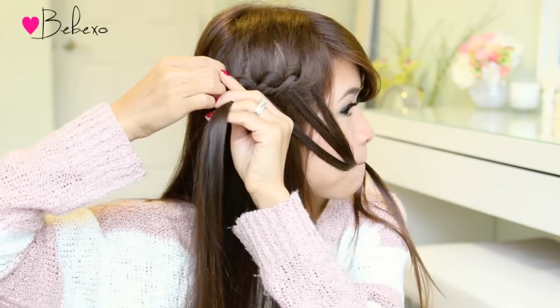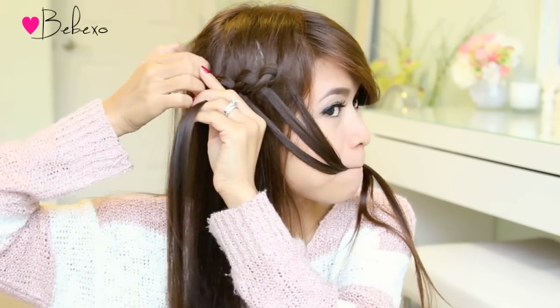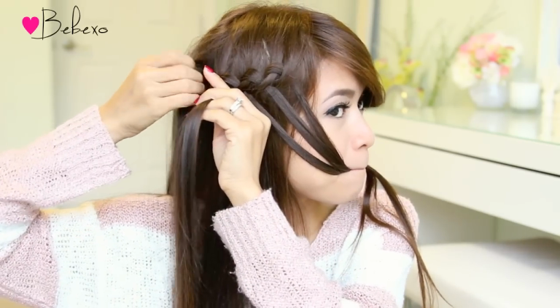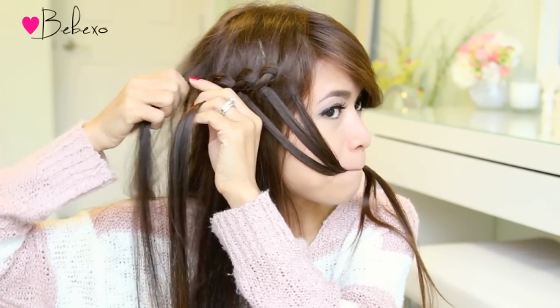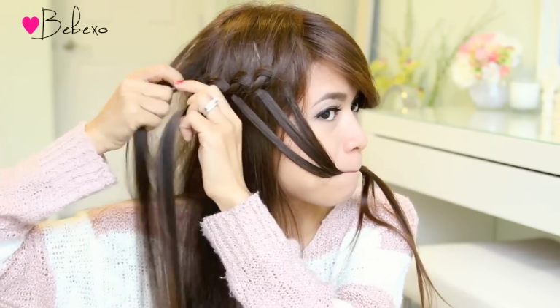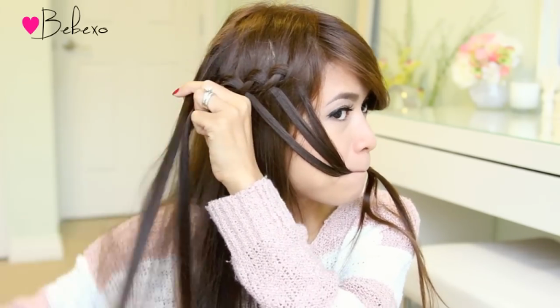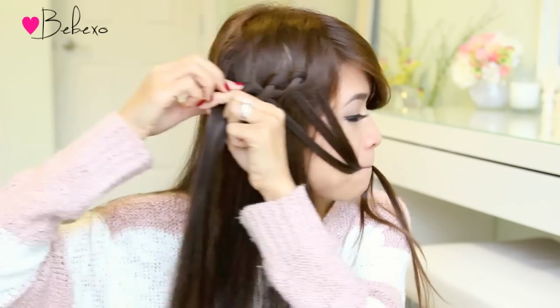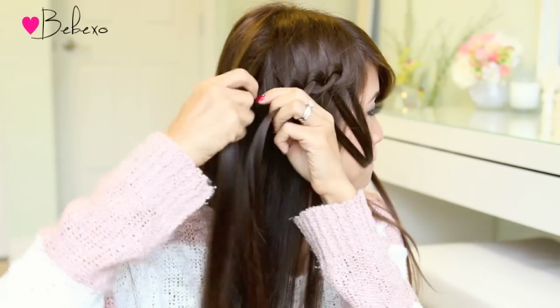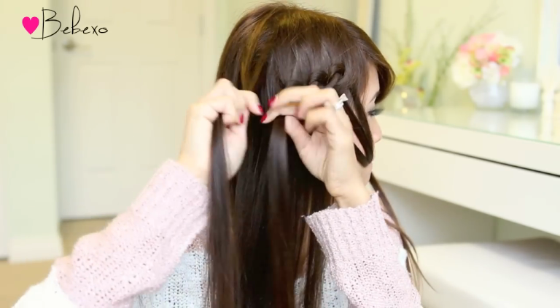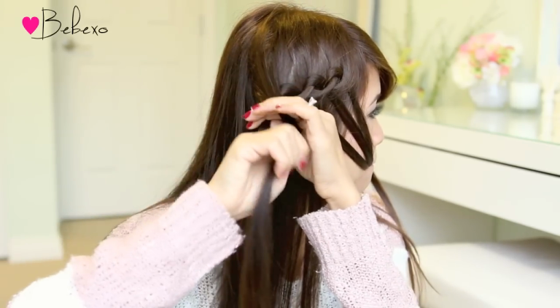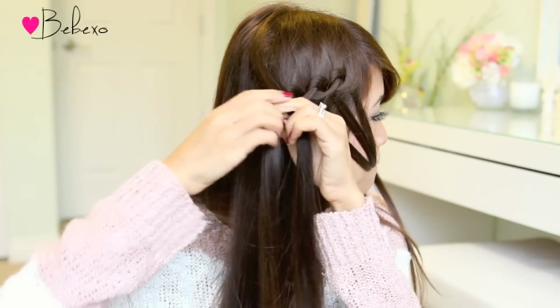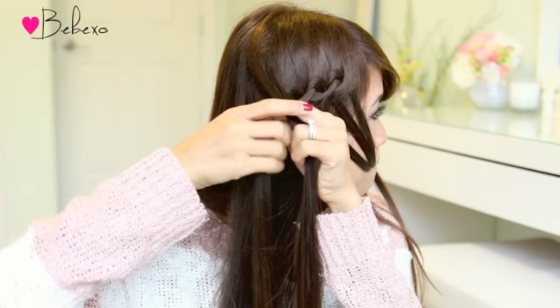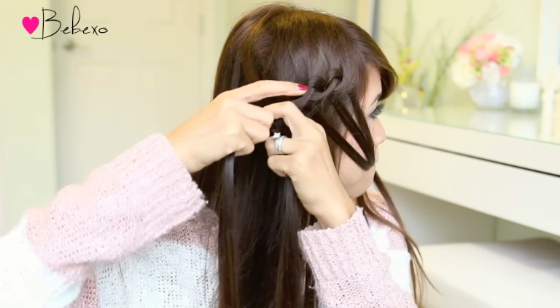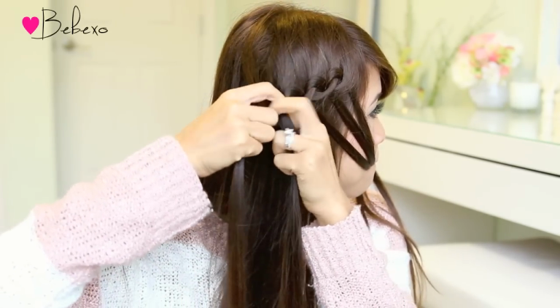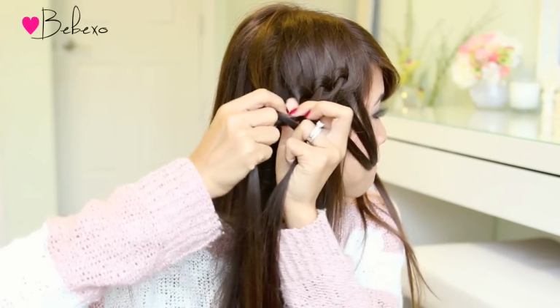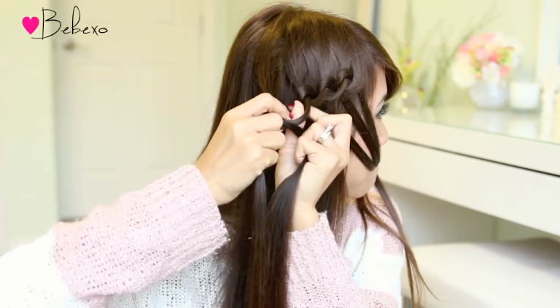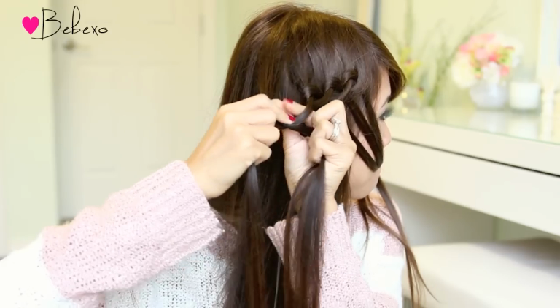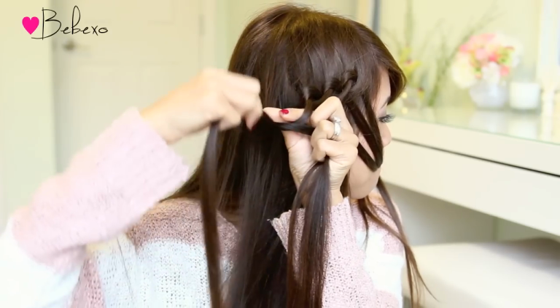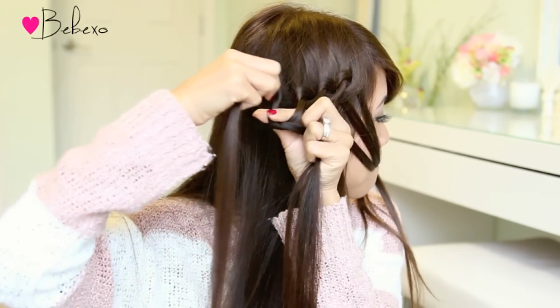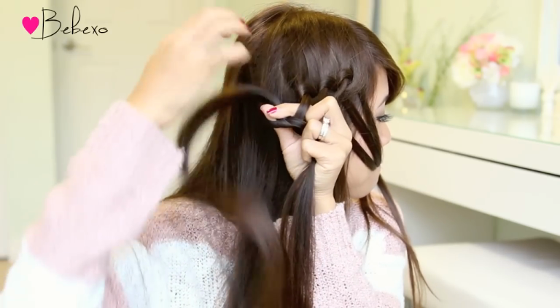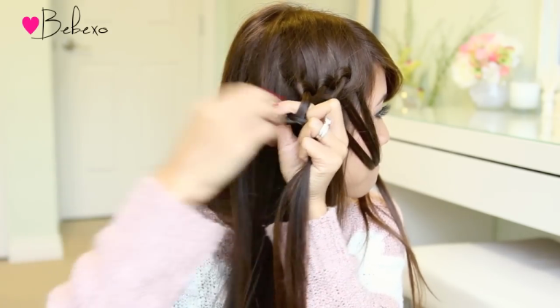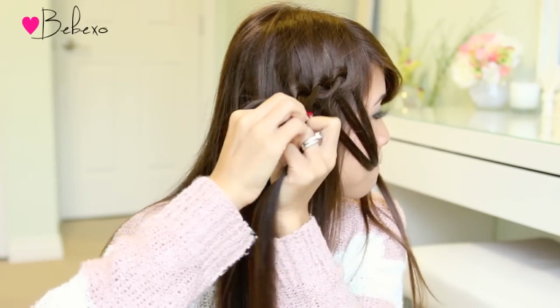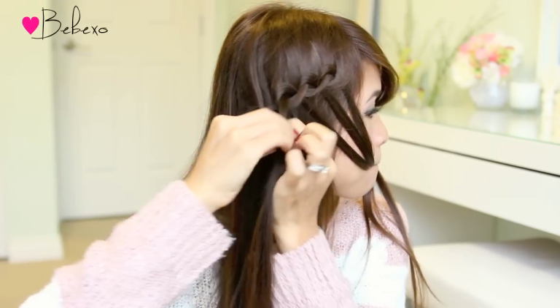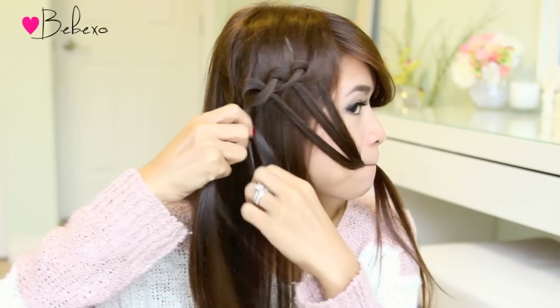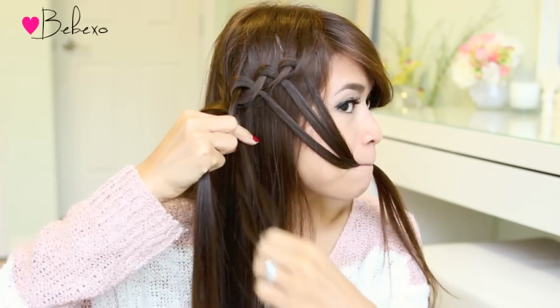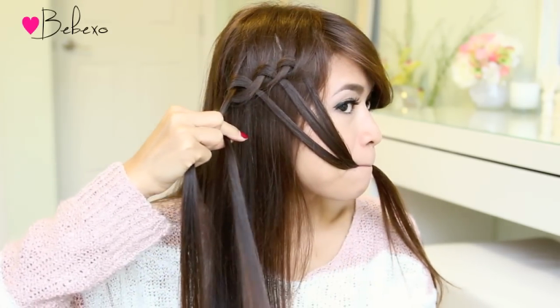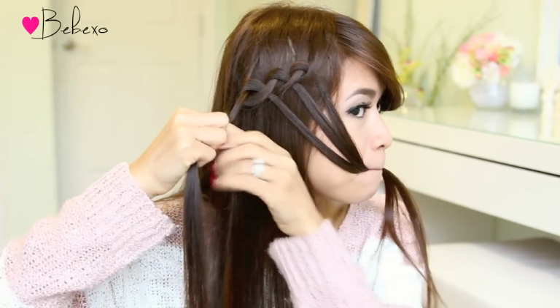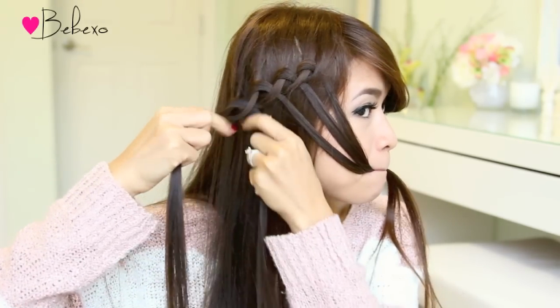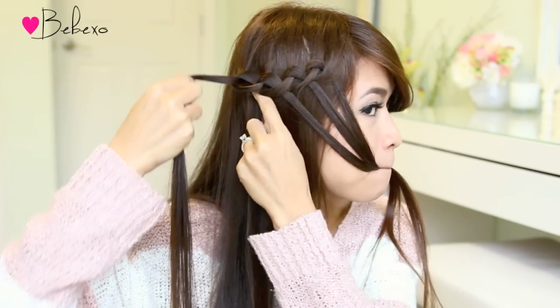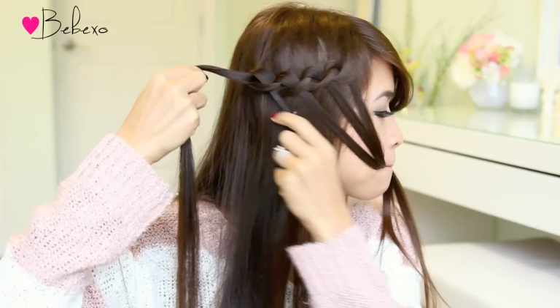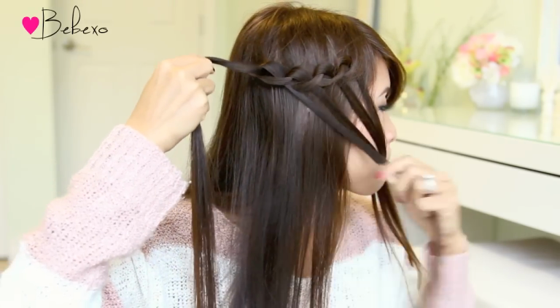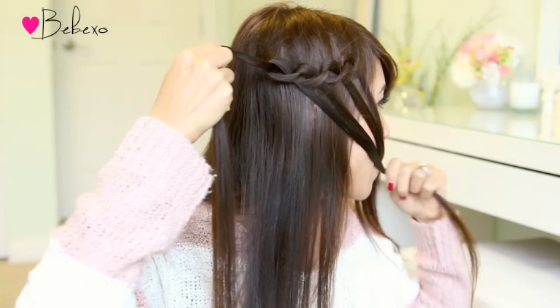It's important to keep the strands in your mouth because it prevents your knots from becoming loose. Now if you're doing this on your friend, your sister, or your daughter, you can just get them to hold the strands, but if you're doing it on yourself I think this is the best way to do it.